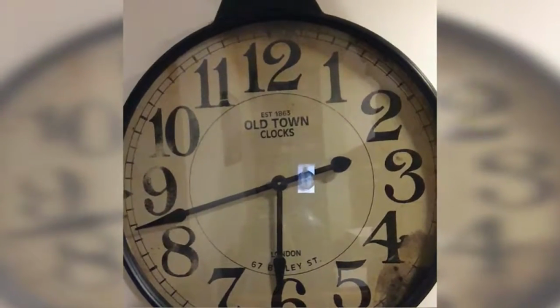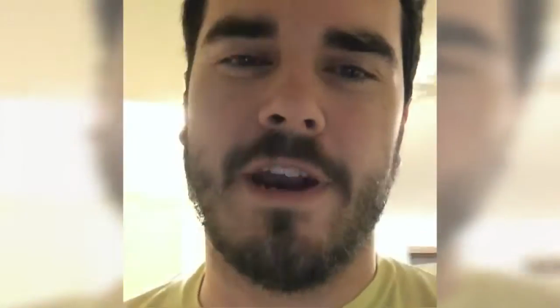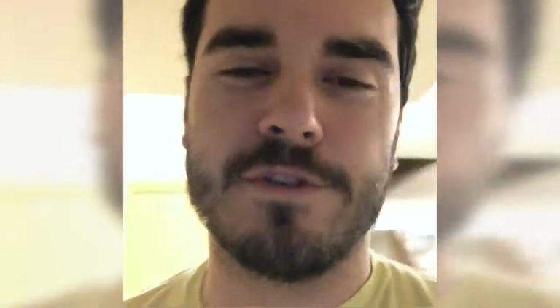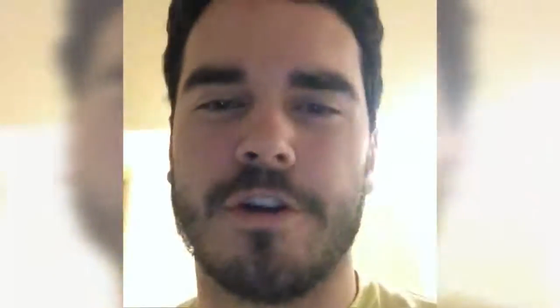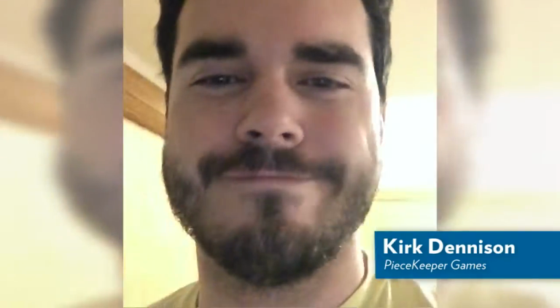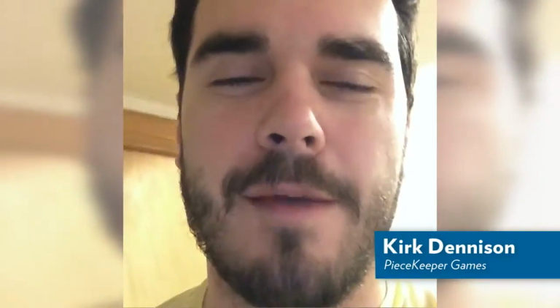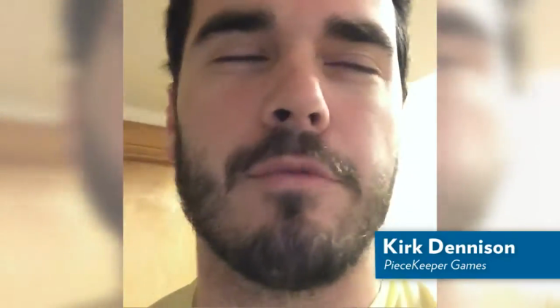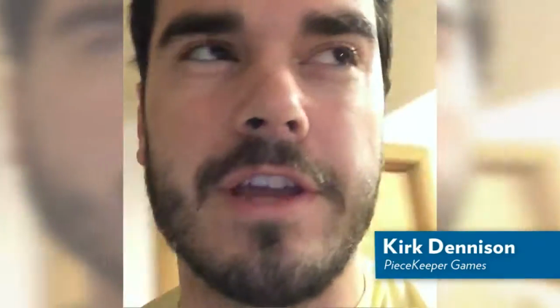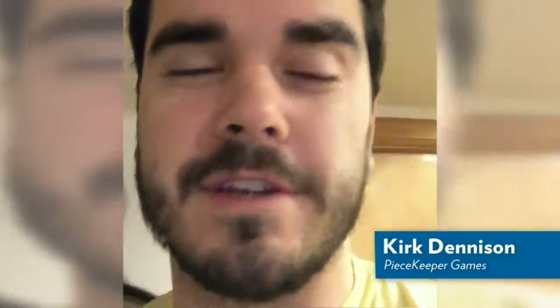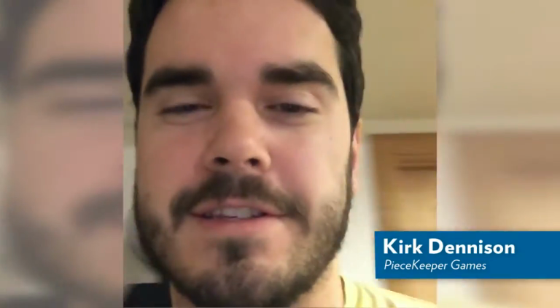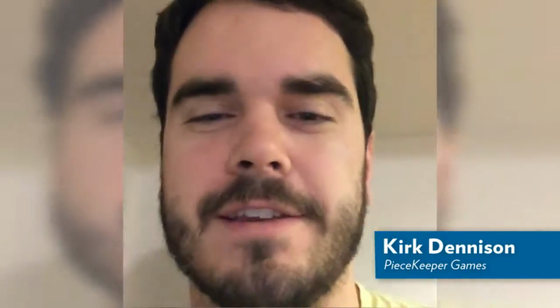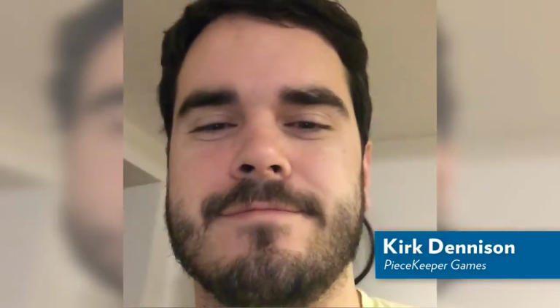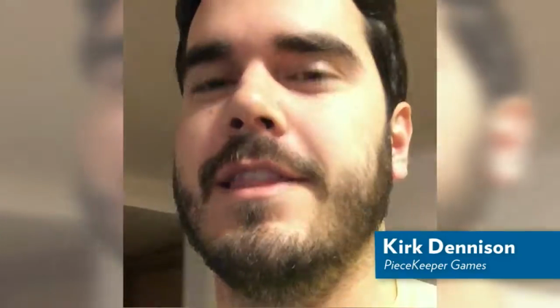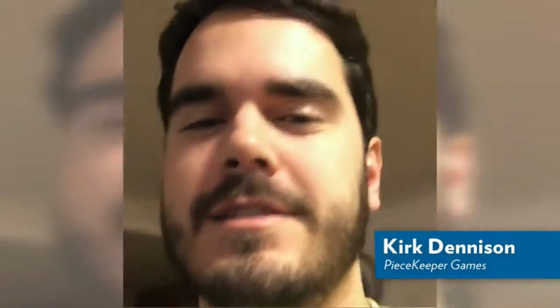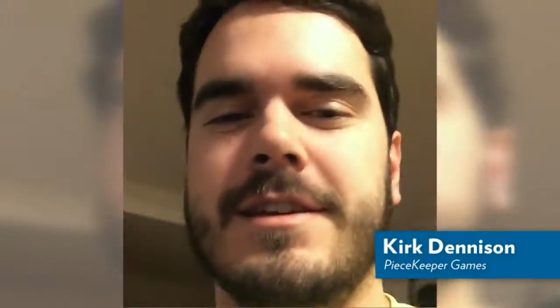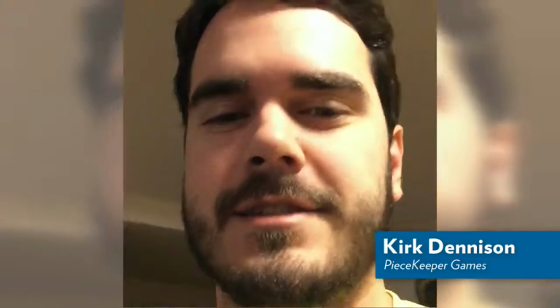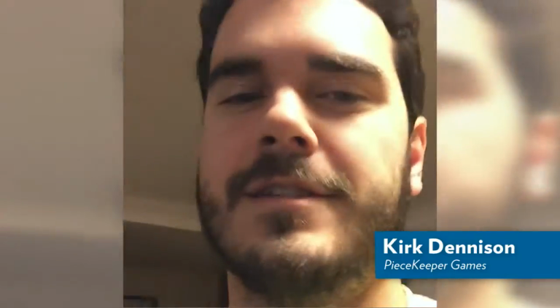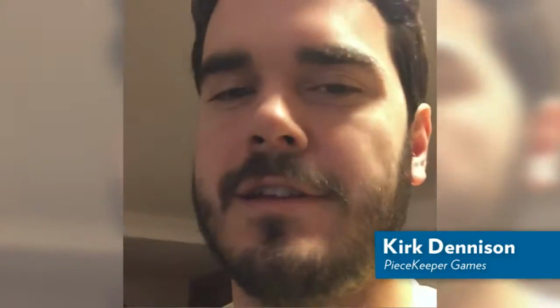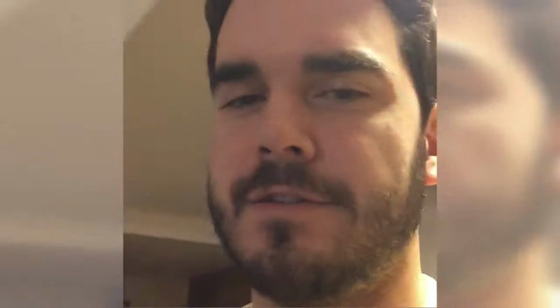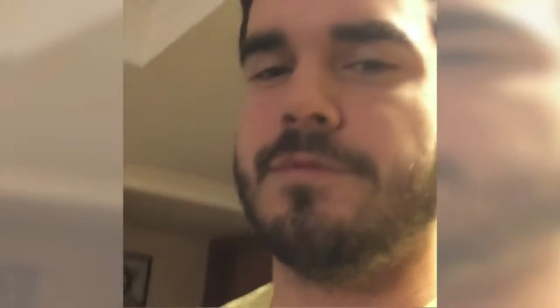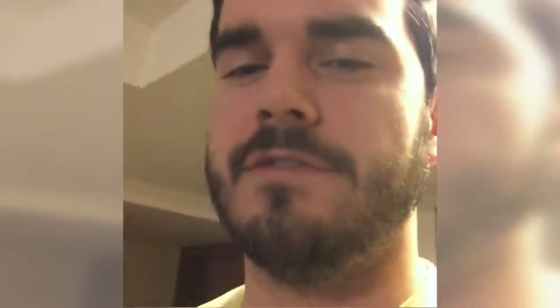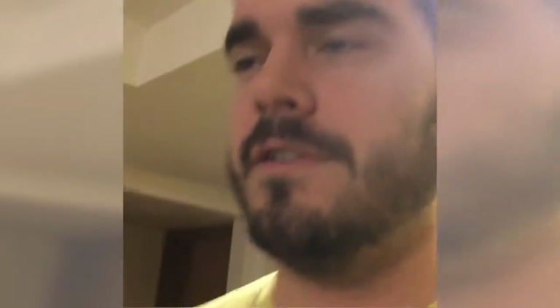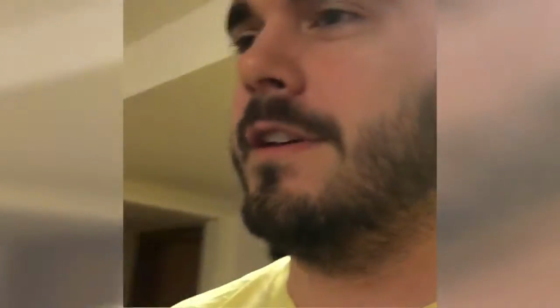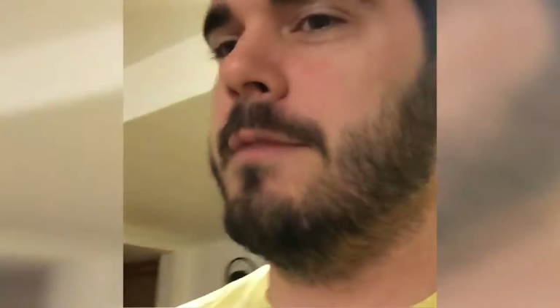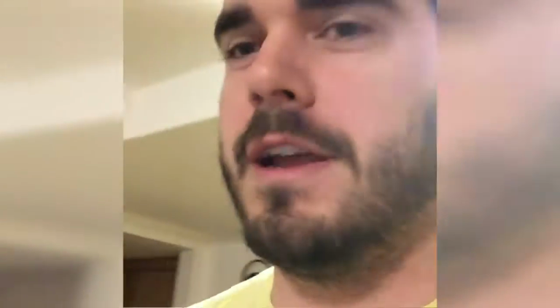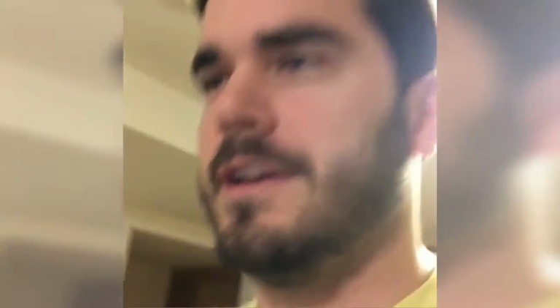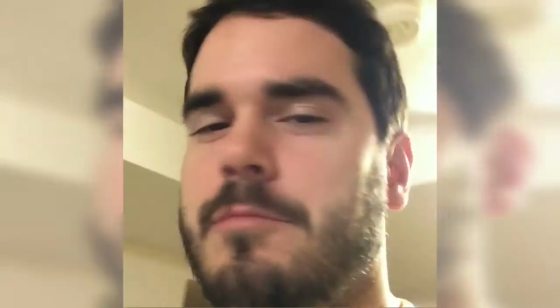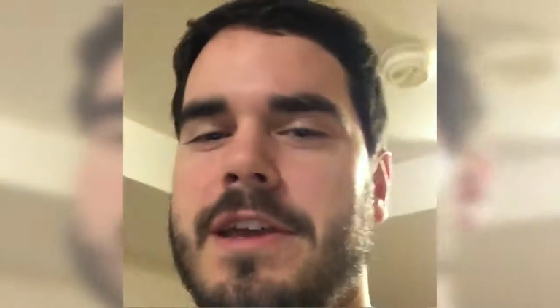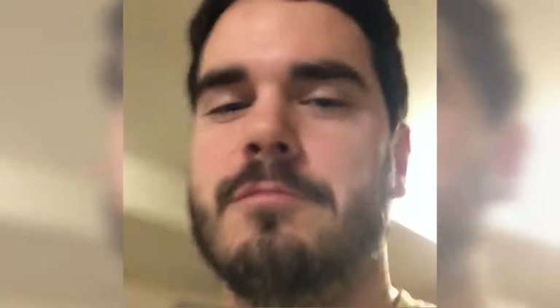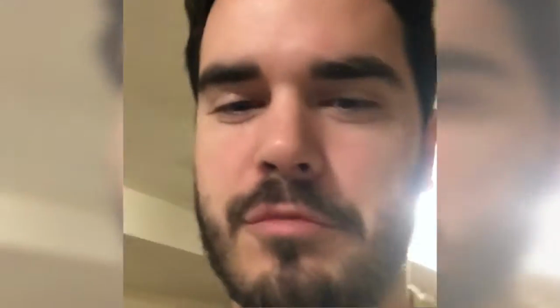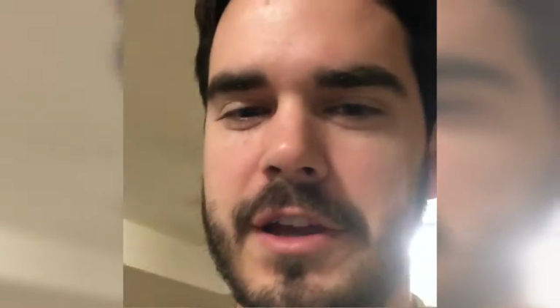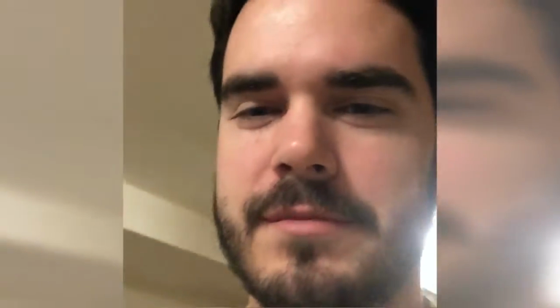My name is Kirk. I make board games on the side, and this is a little bit of my life making board games.